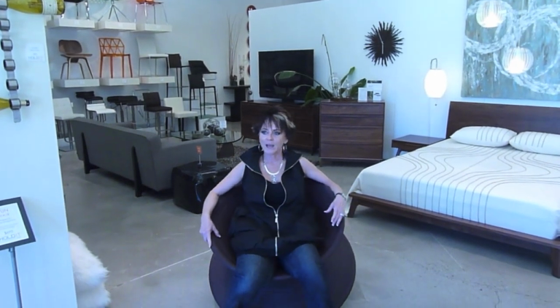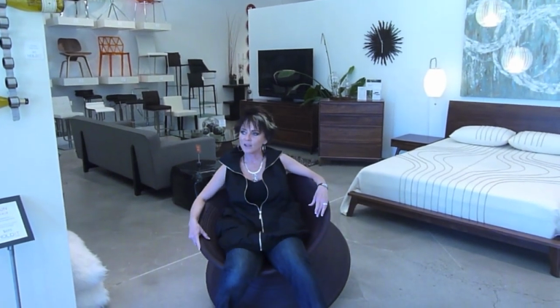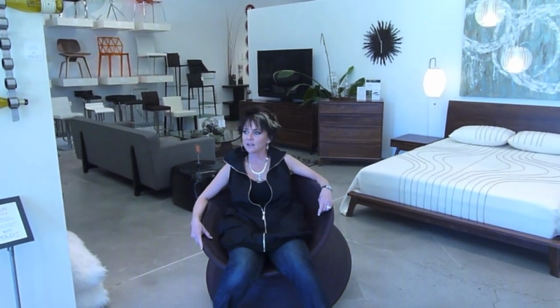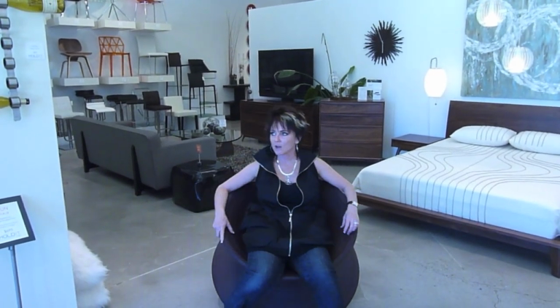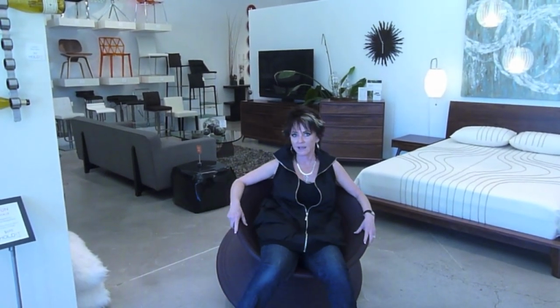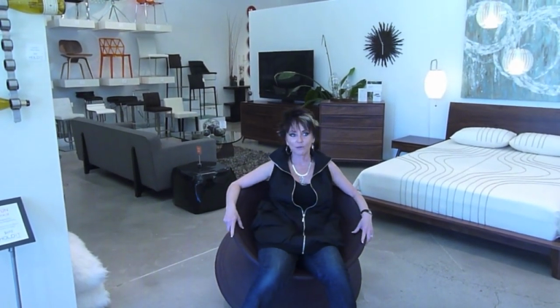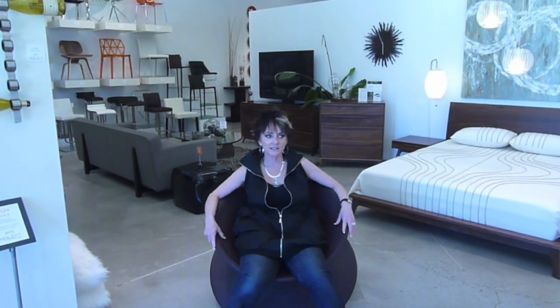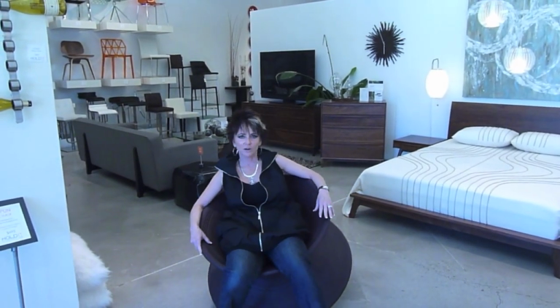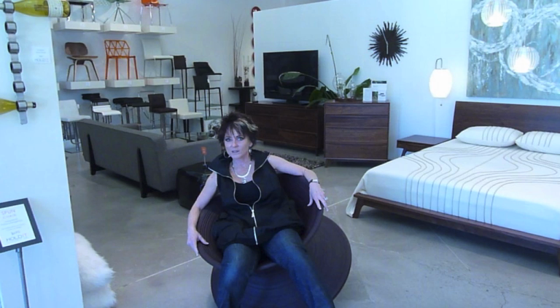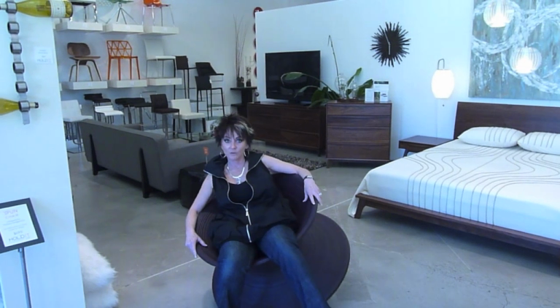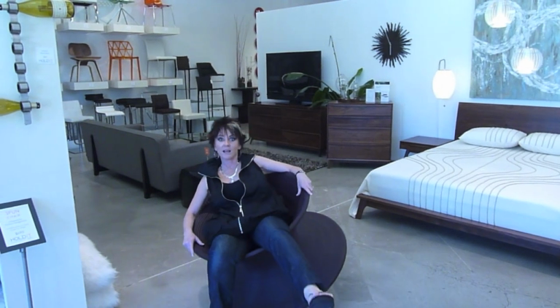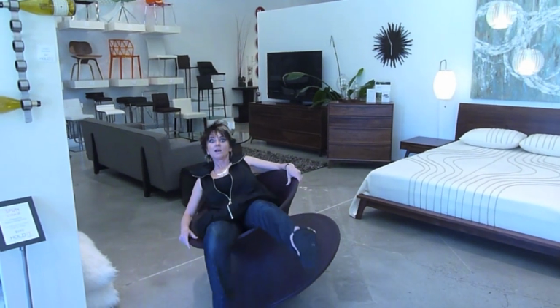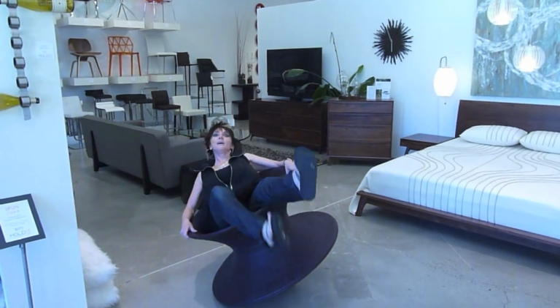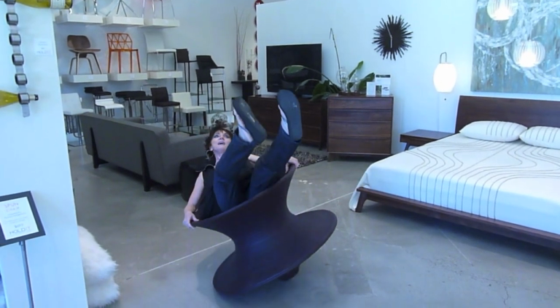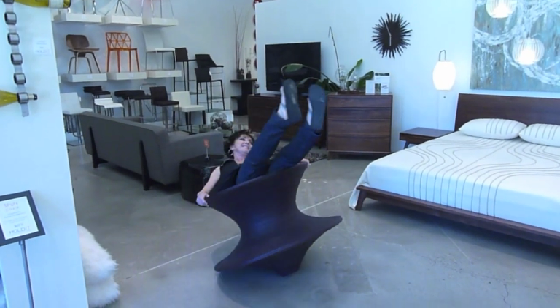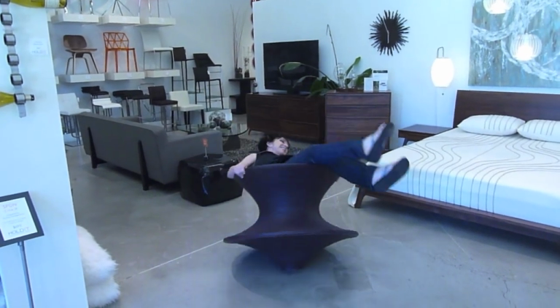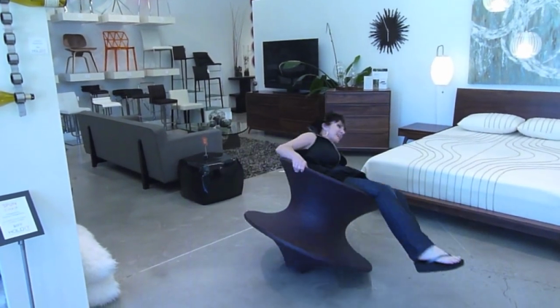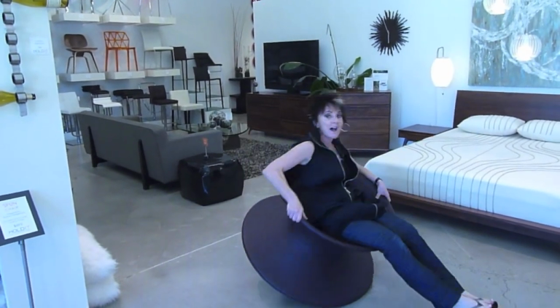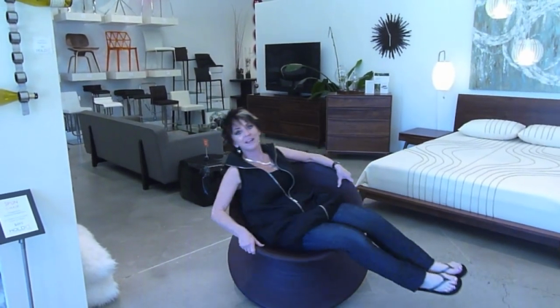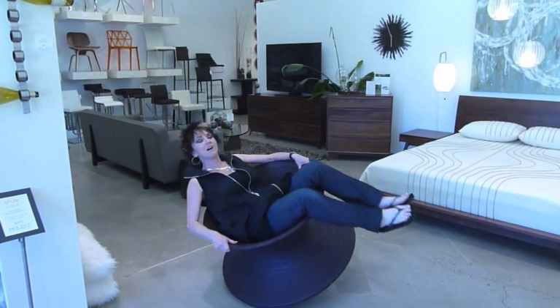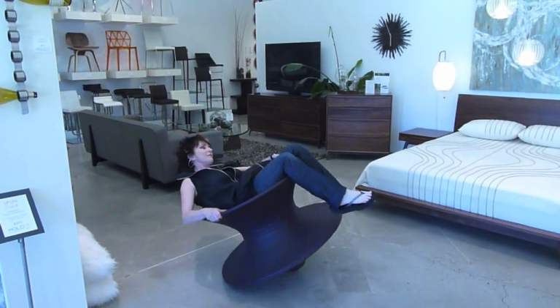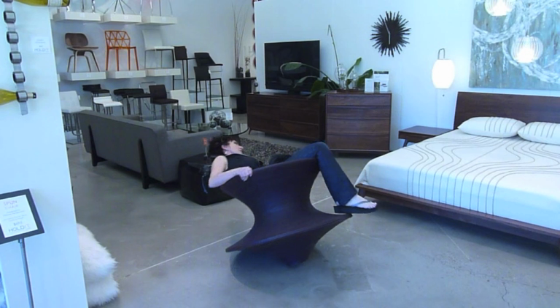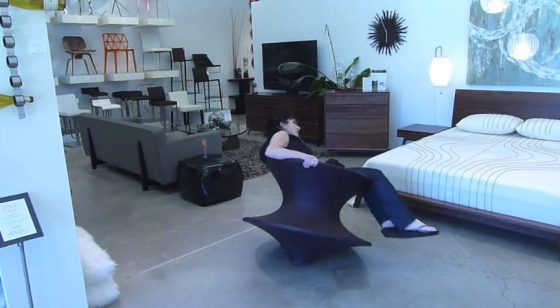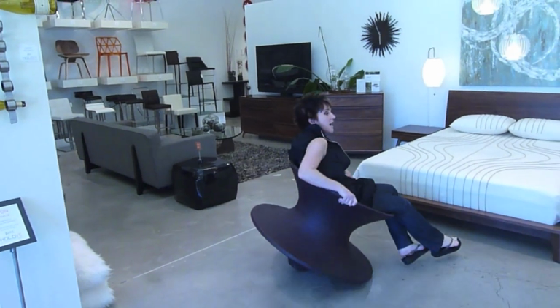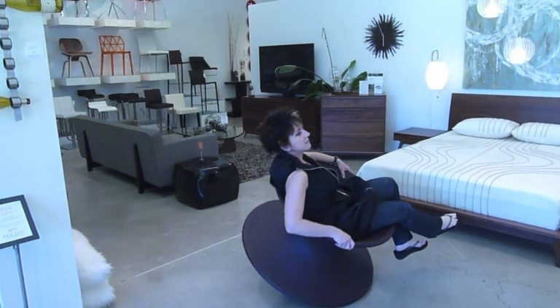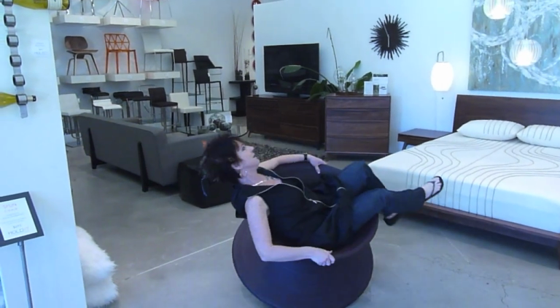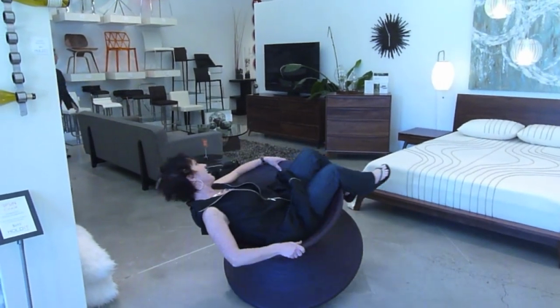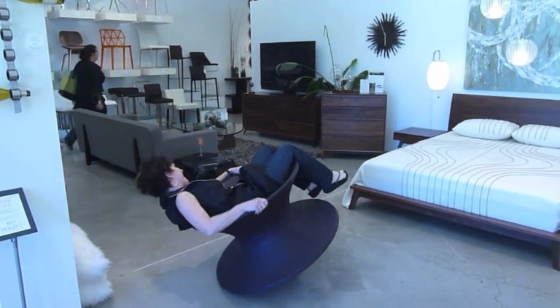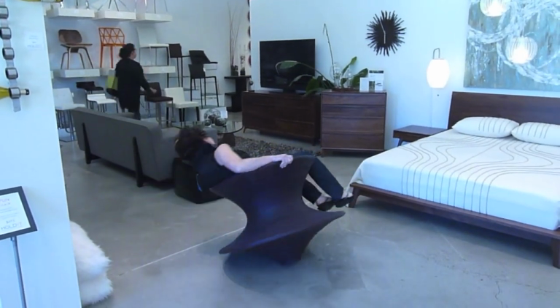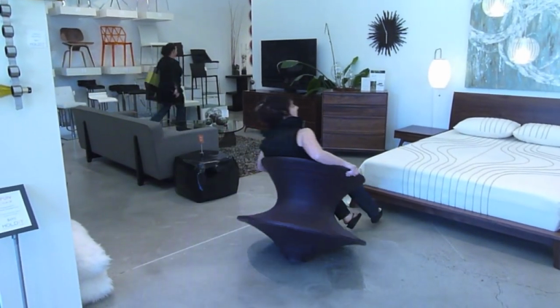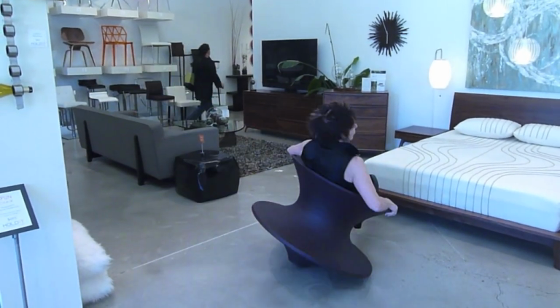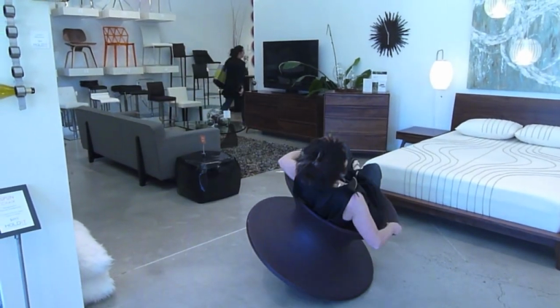And you can kind of, like, talk and hang out with your friend. I don't know if it would work so well if you had carpet, but if you have, like, a concrete floor or tile, it's really fun.